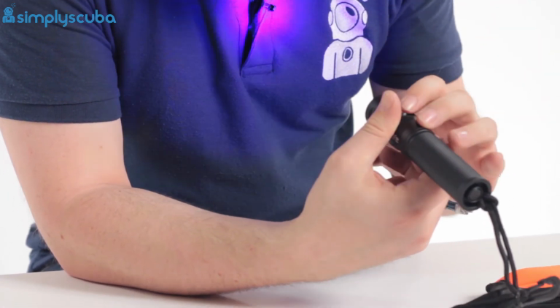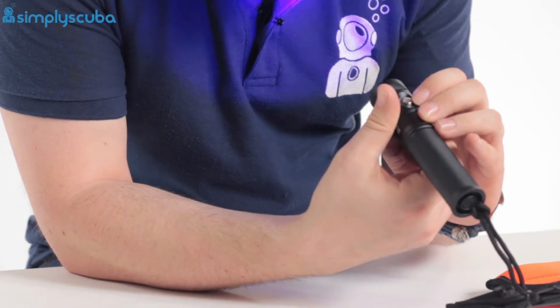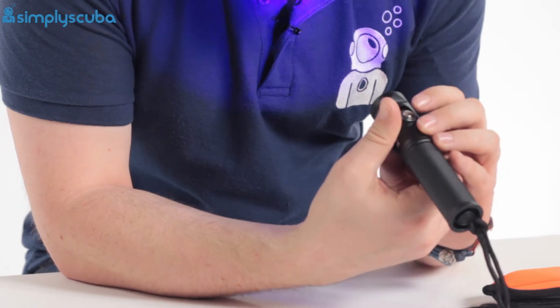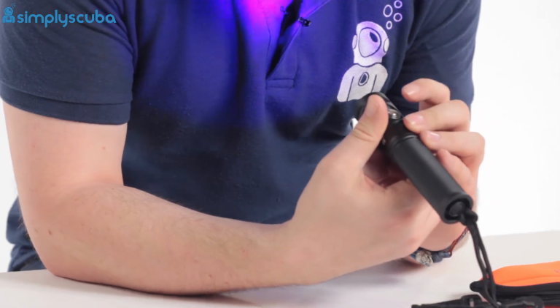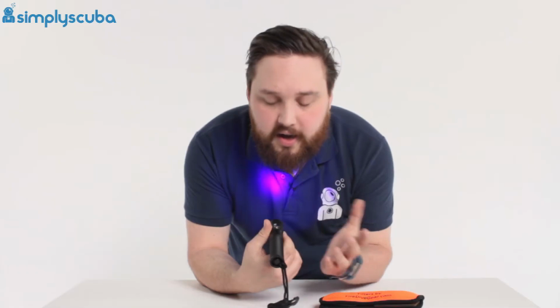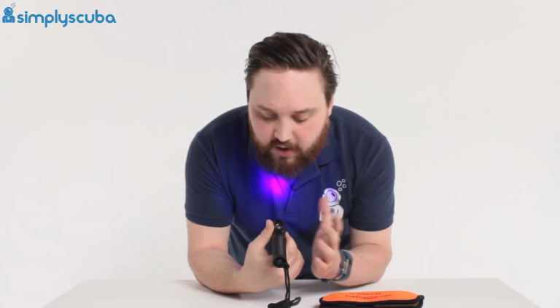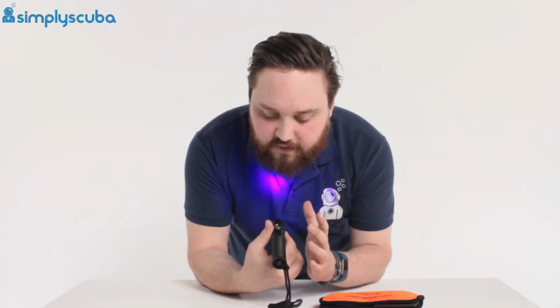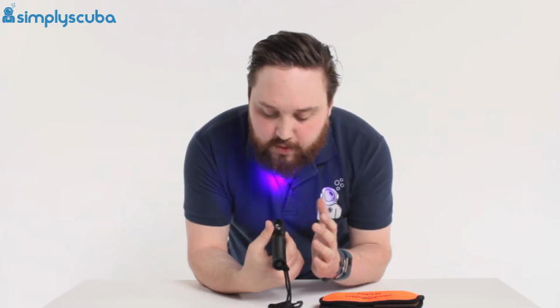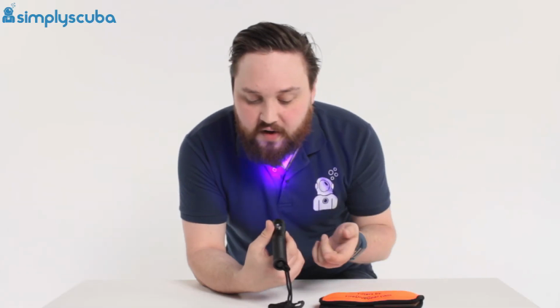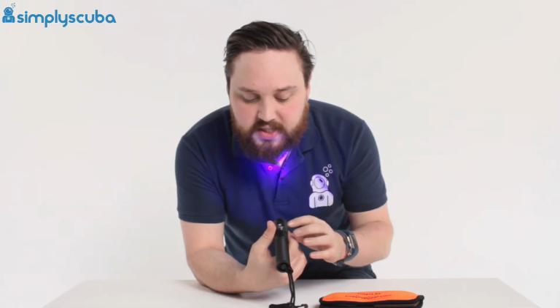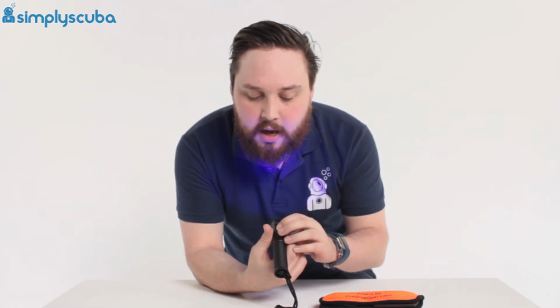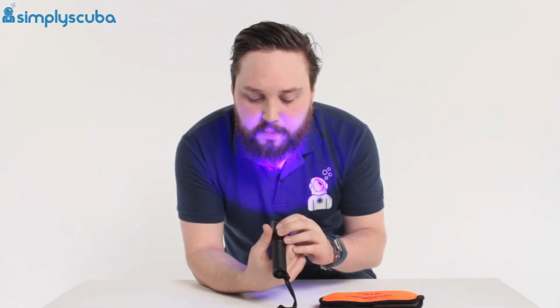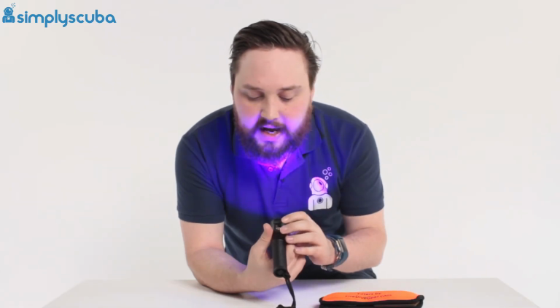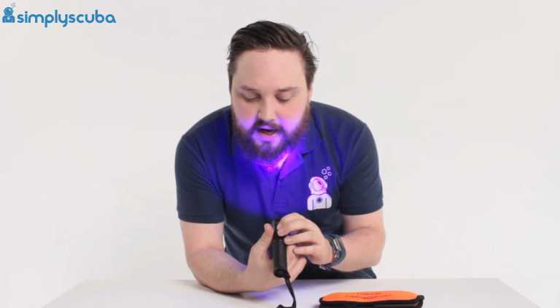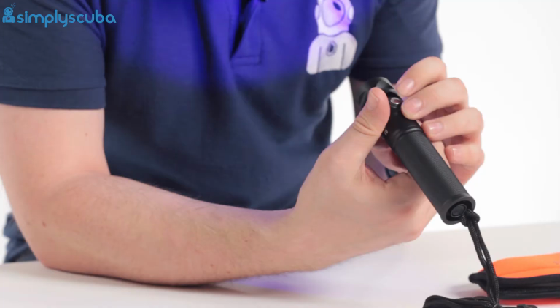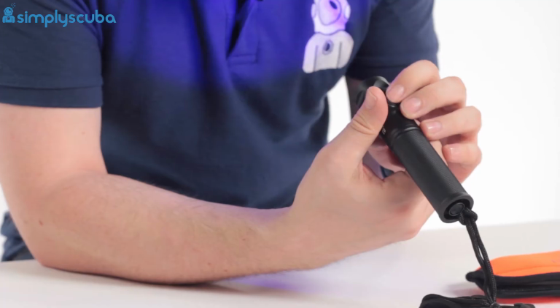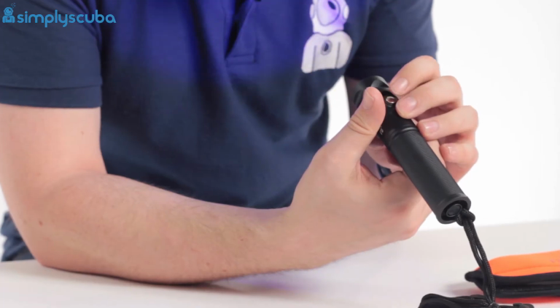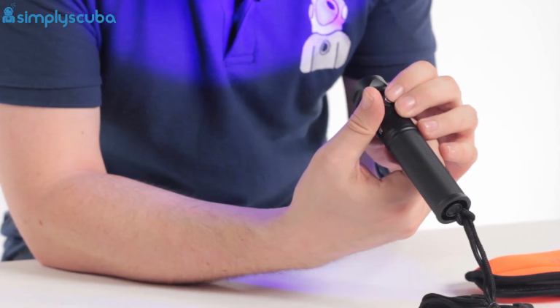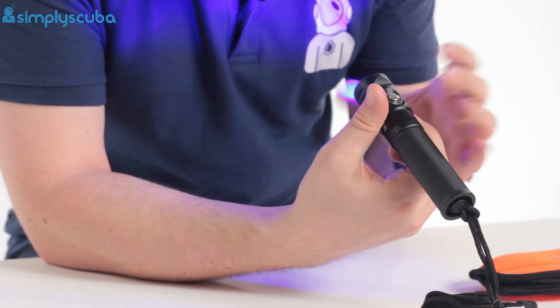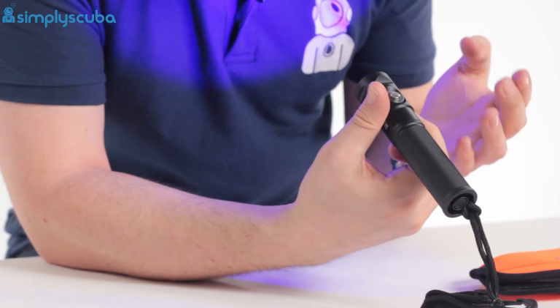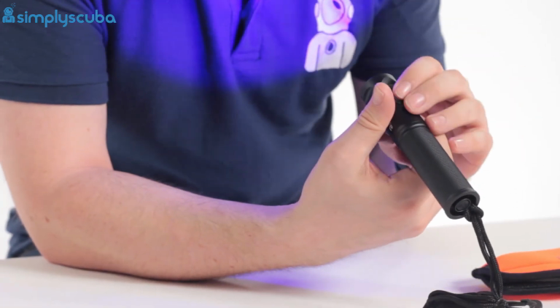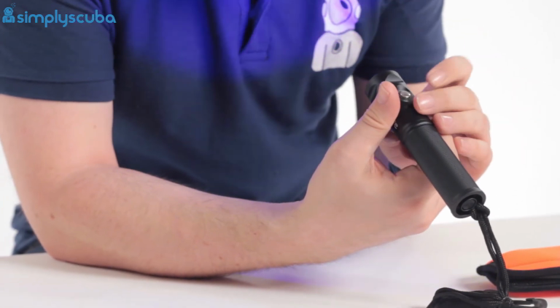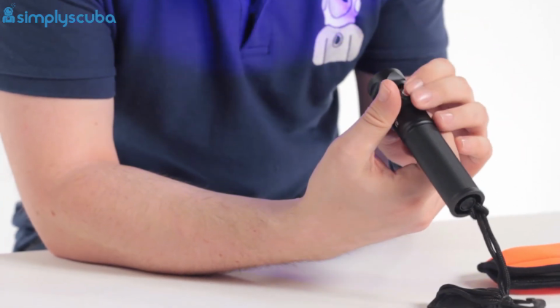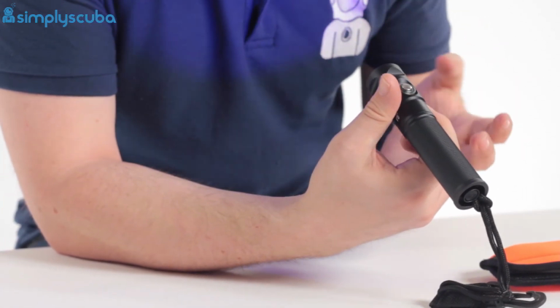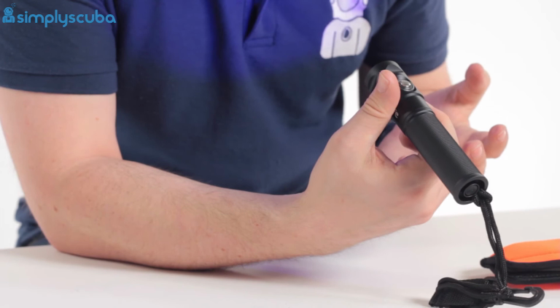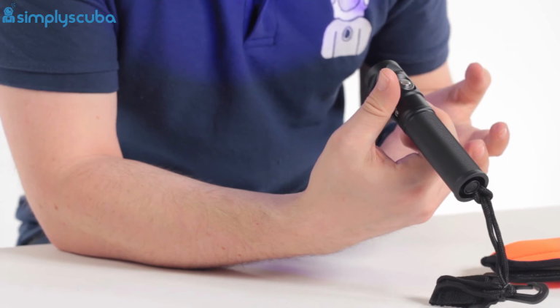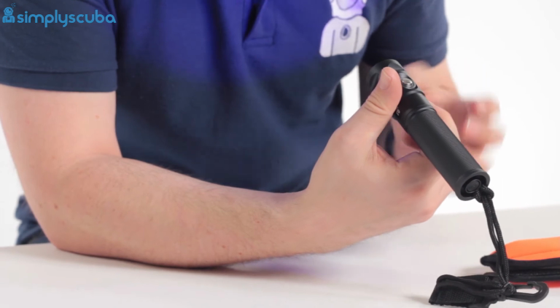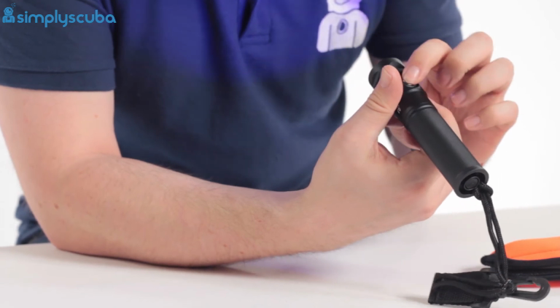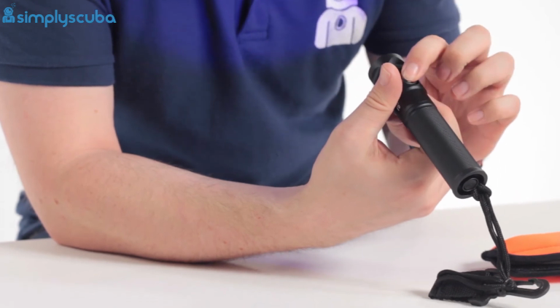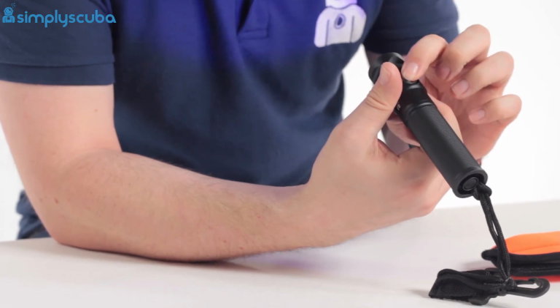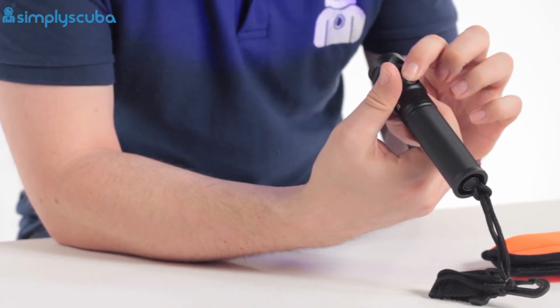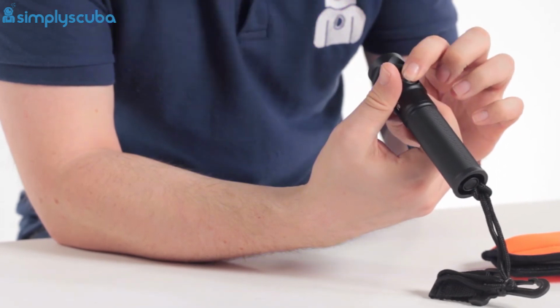On the torch itself you have a few different power modes. You have a hundred percent — press the button and it will dial through each of those. It has a hundred percent, fifty percent, and then twenty-five percent, and then holding it down will switch it off.